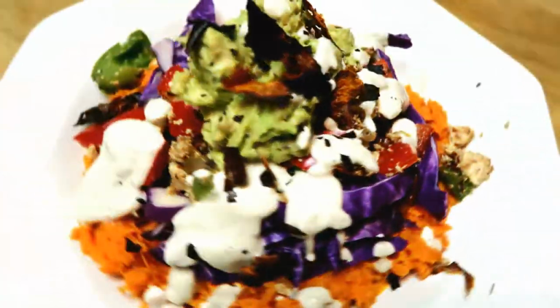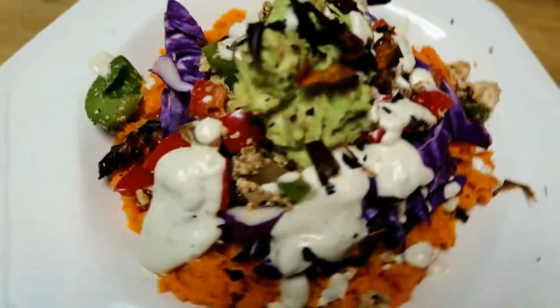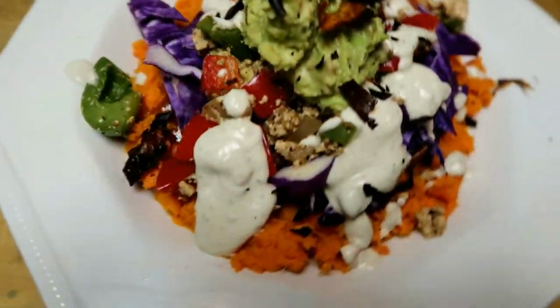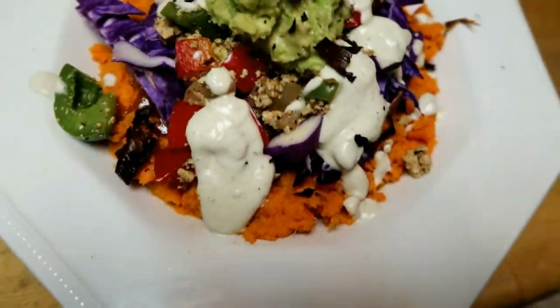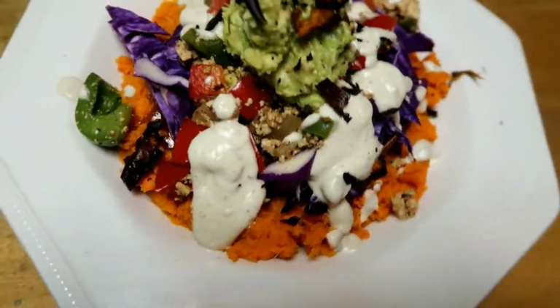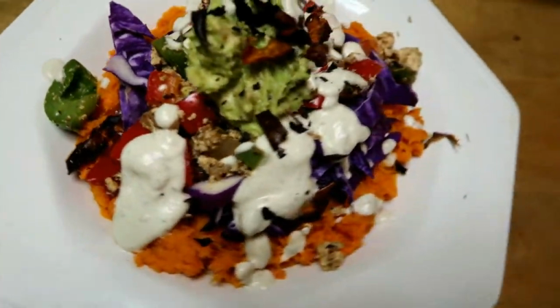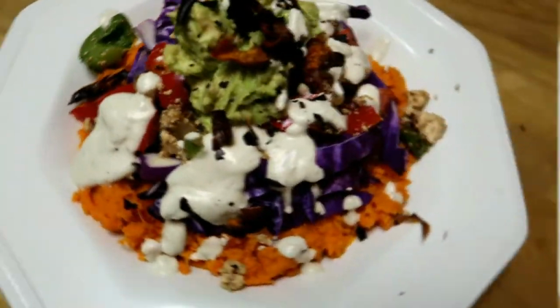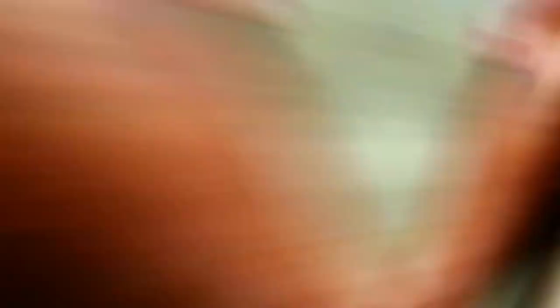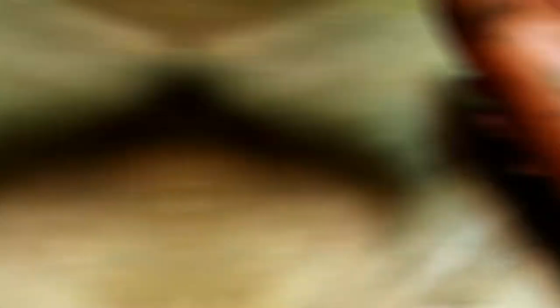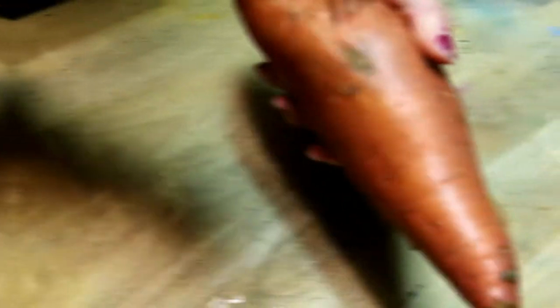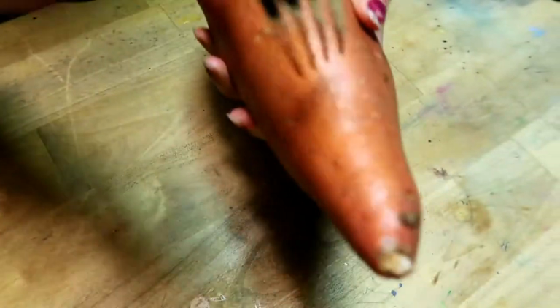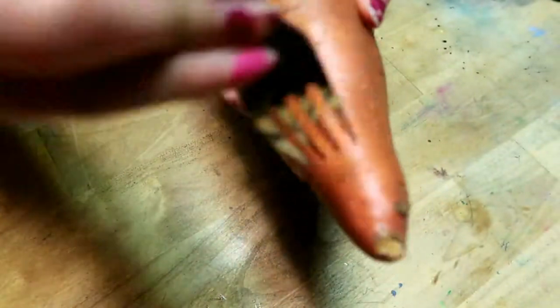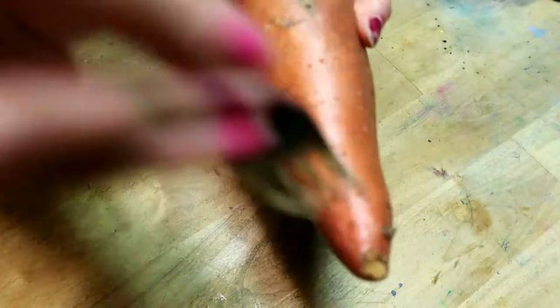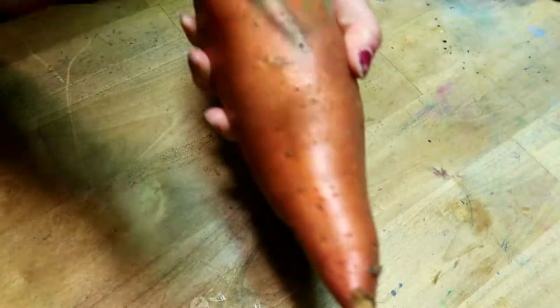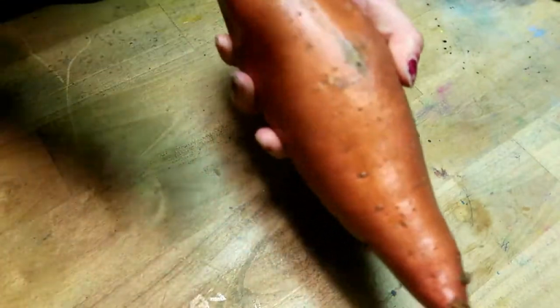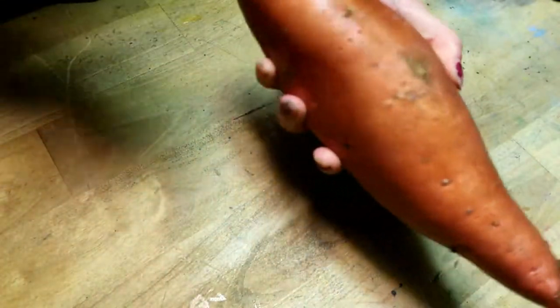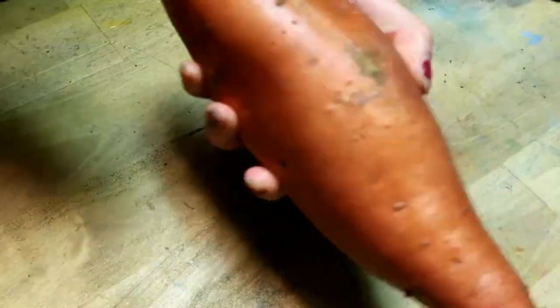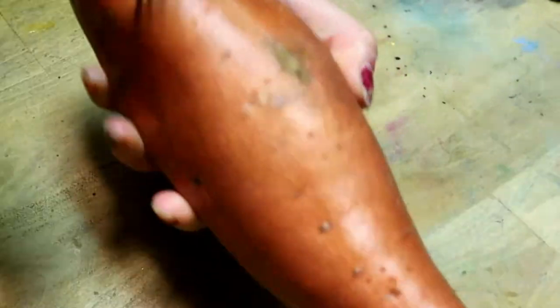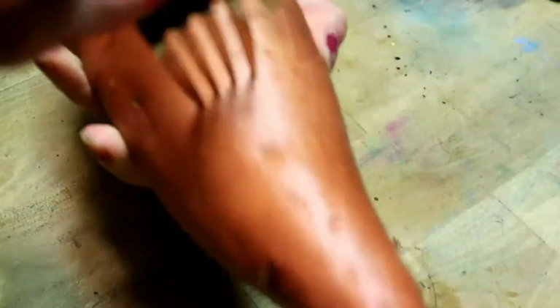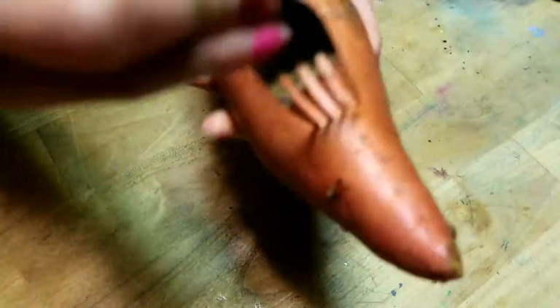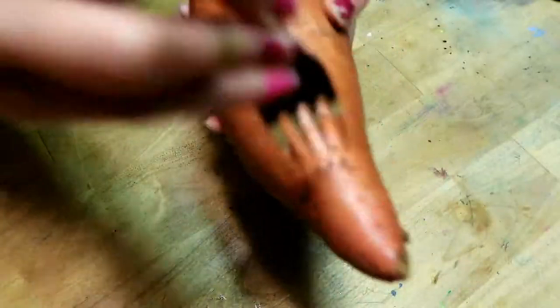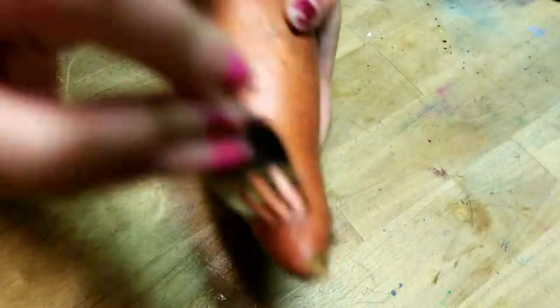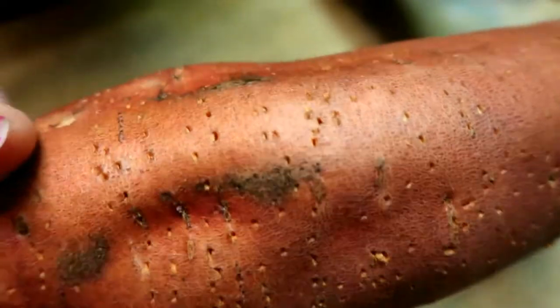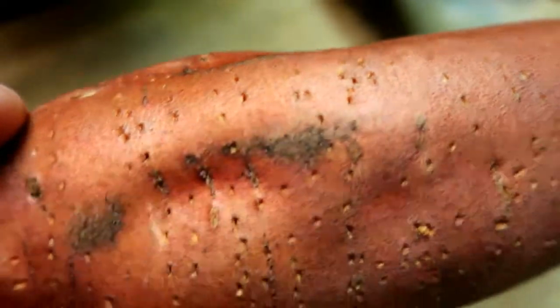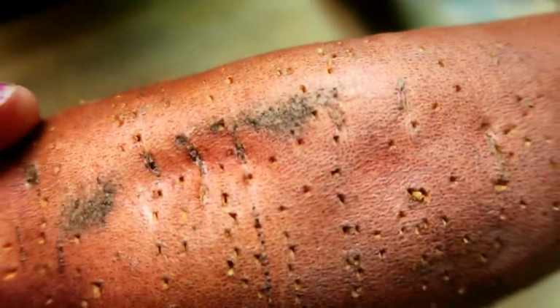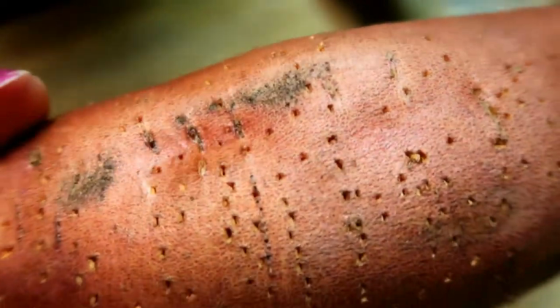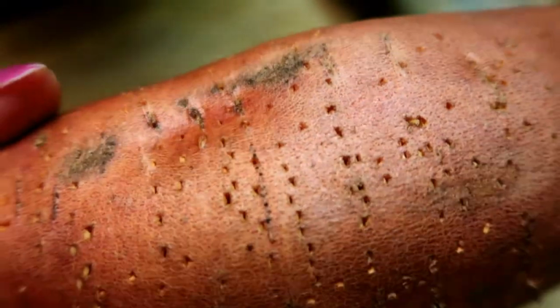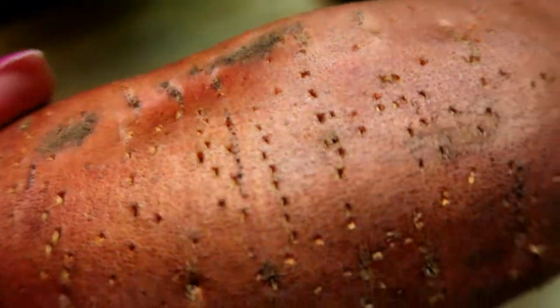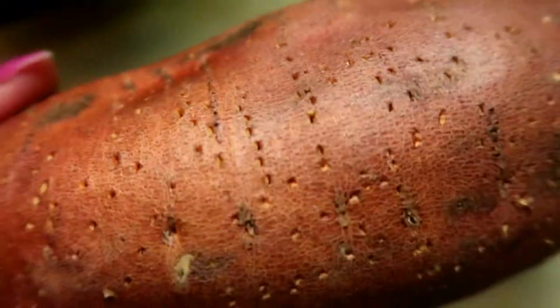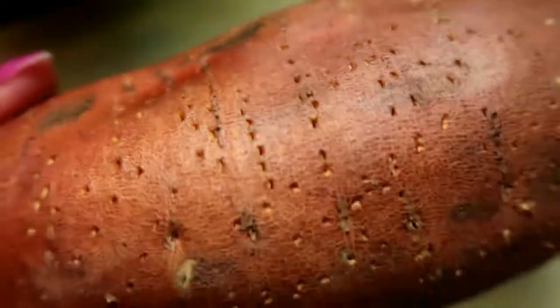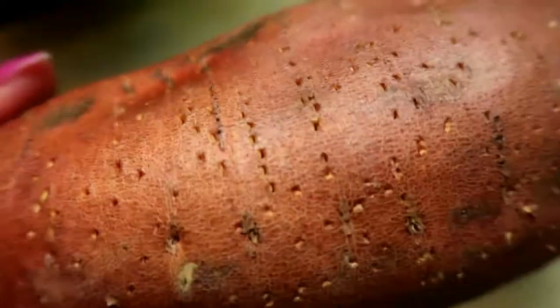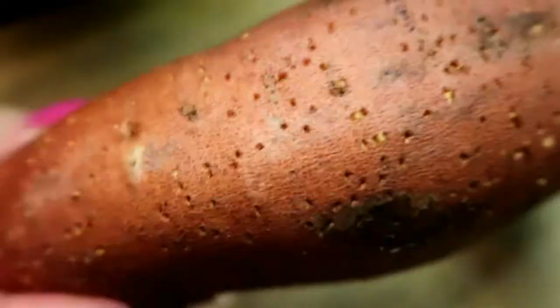So let's get started. You want to begin with your sweet potato and bake it at 425 degrees. Poke a bunch of holes in it so it lets out the steam — I guess I don't really know why you do it, but just do it.